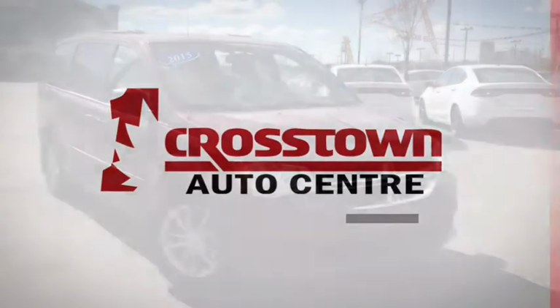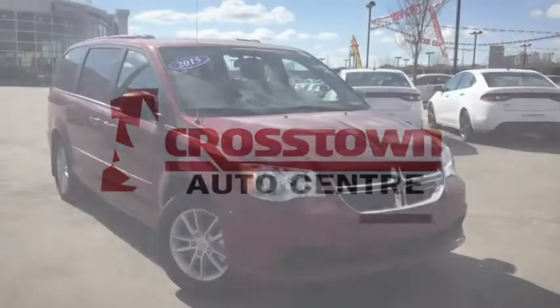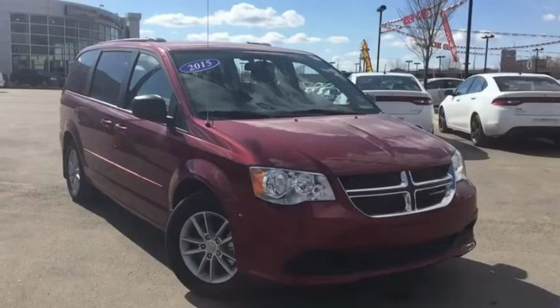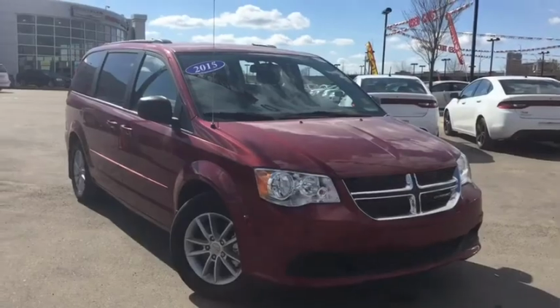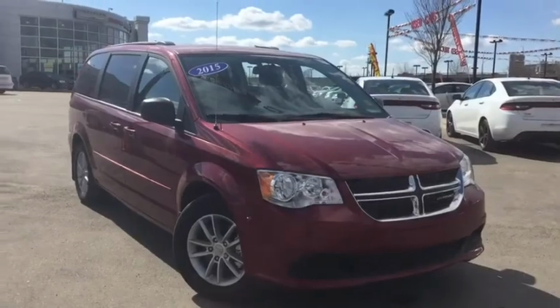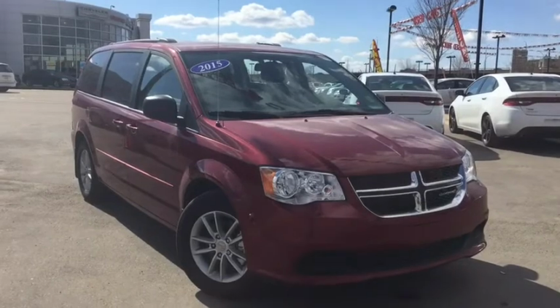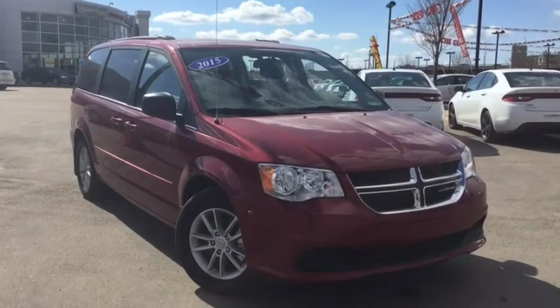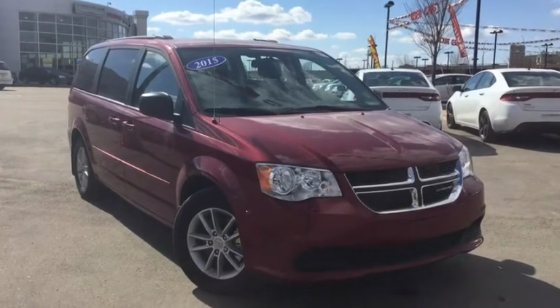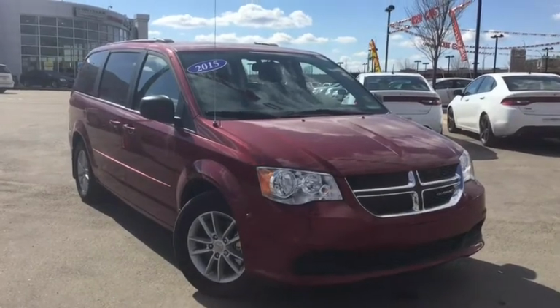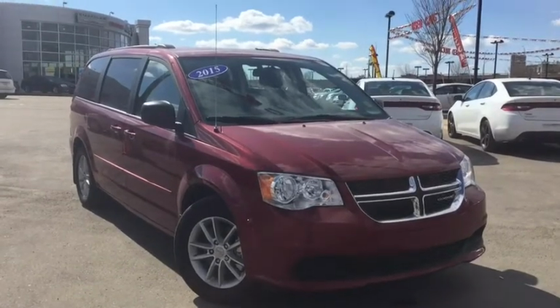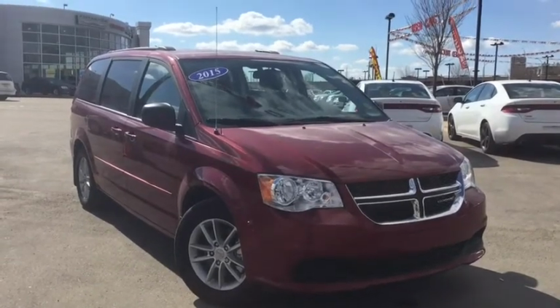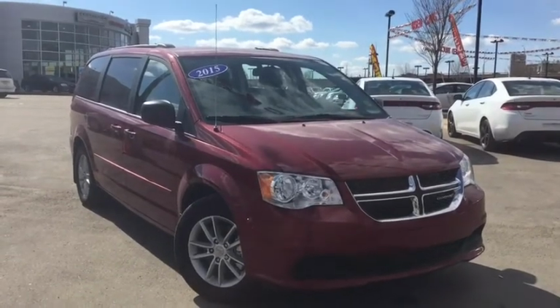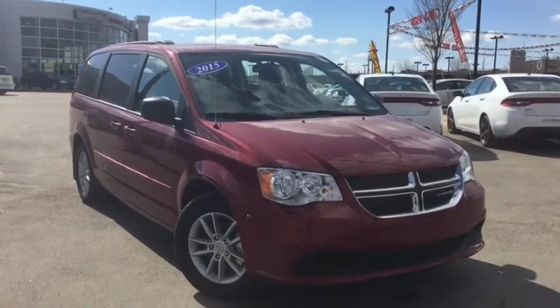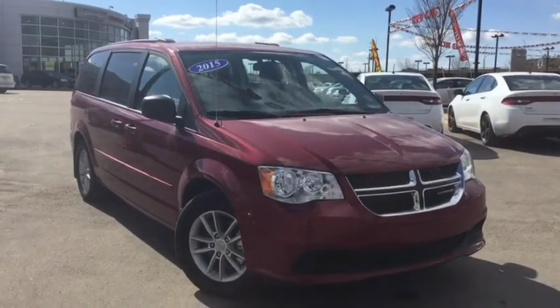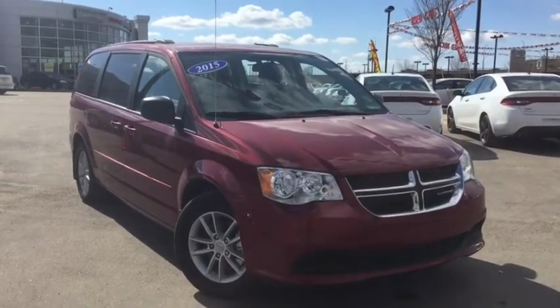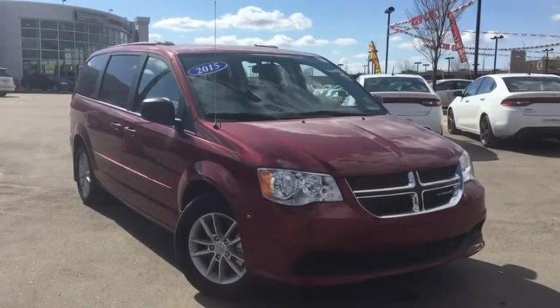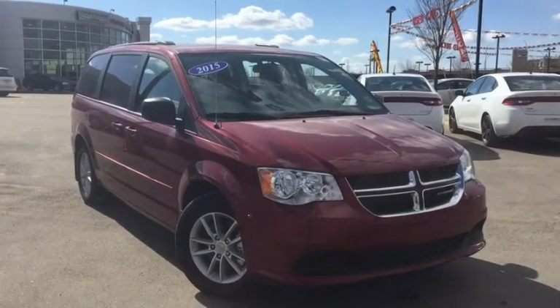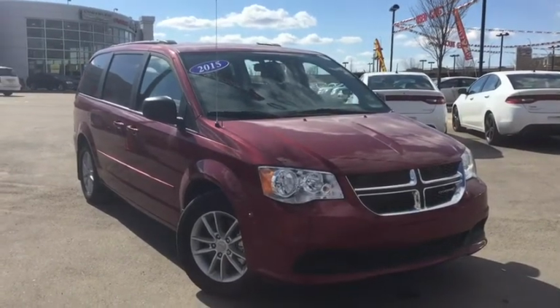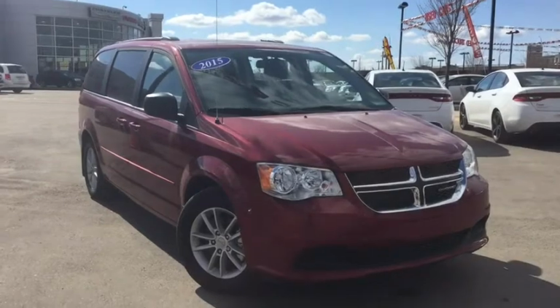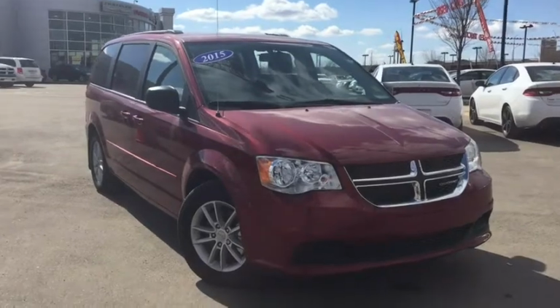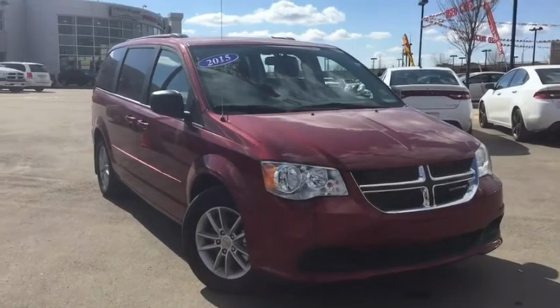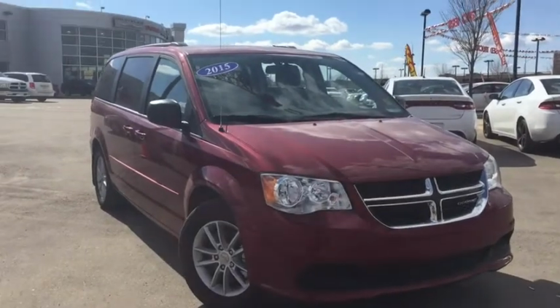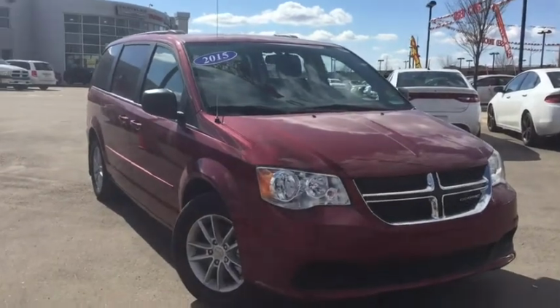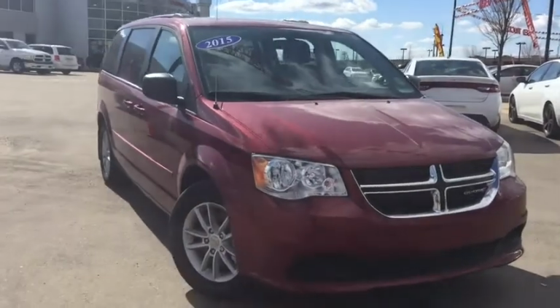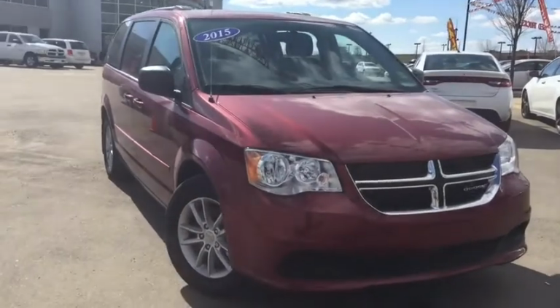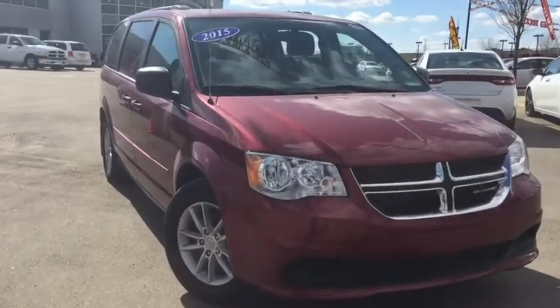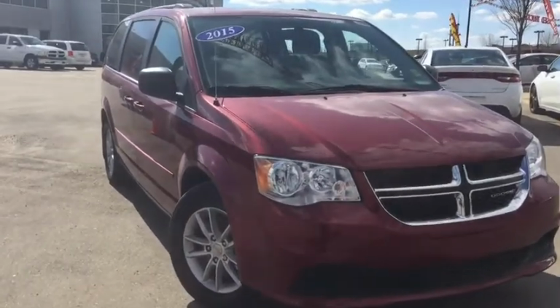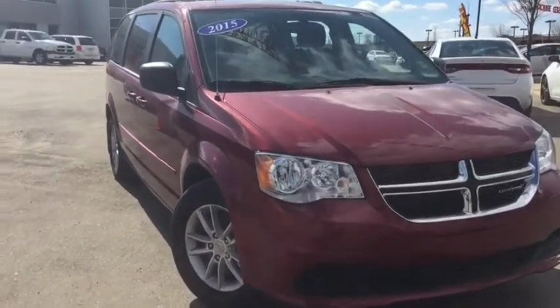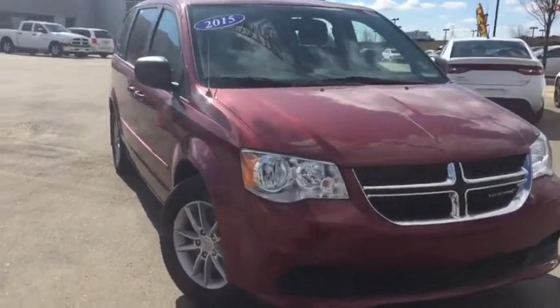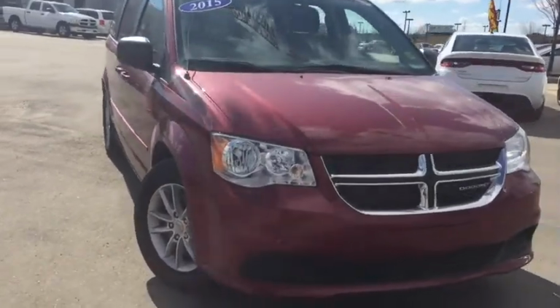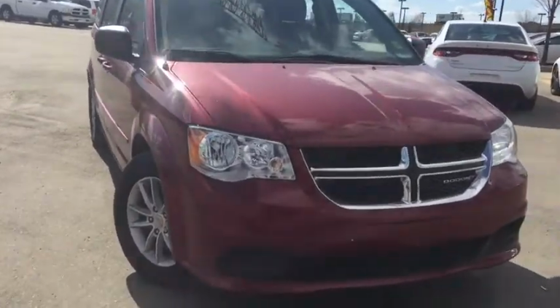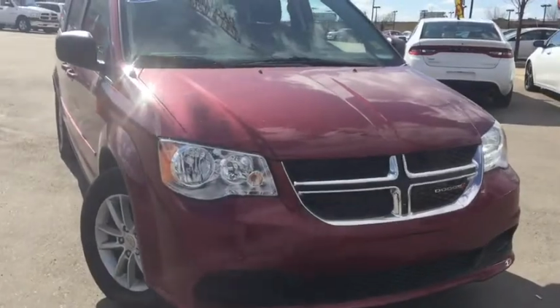Hello and welcome. This is Stephanie. I'm here at Crosstown Auto, your used car super center. Today we're going to be taking a look at the 2015 Dodge Grand Caravan SXT.